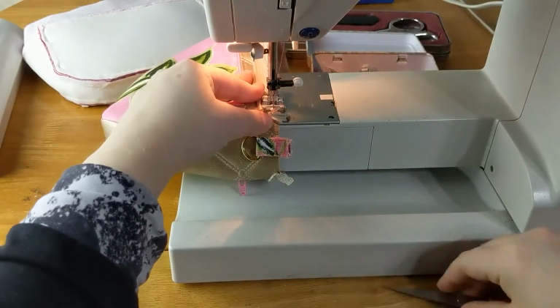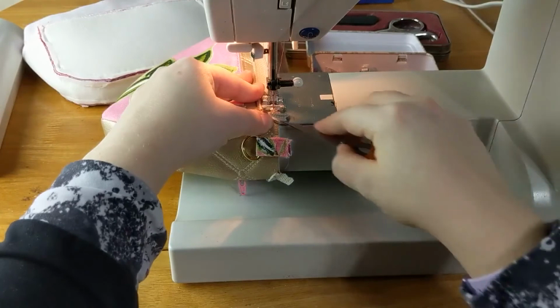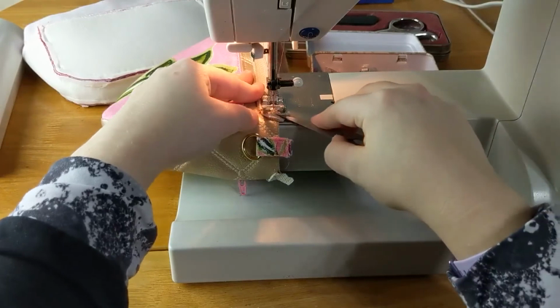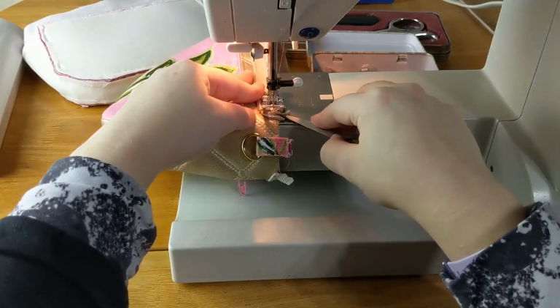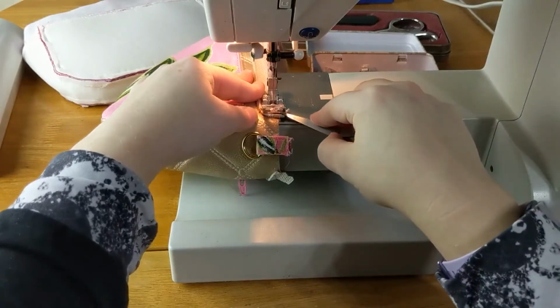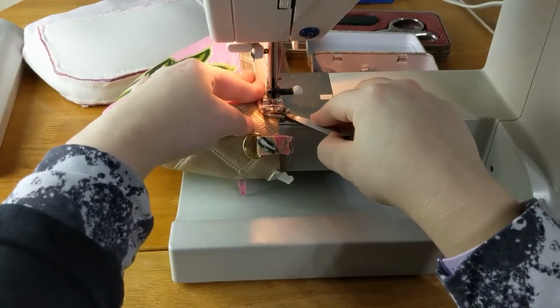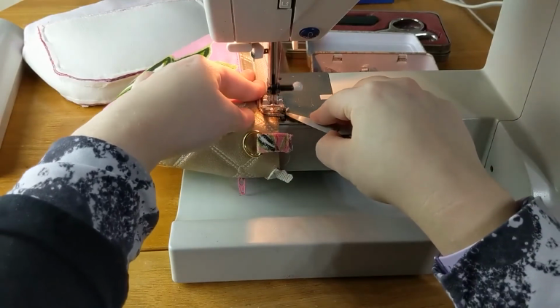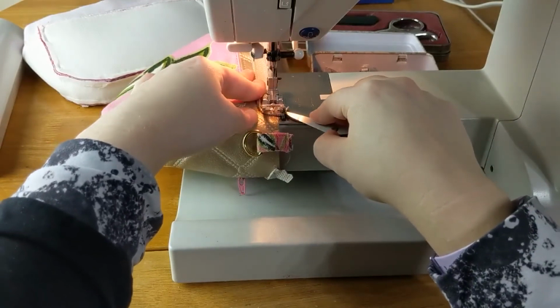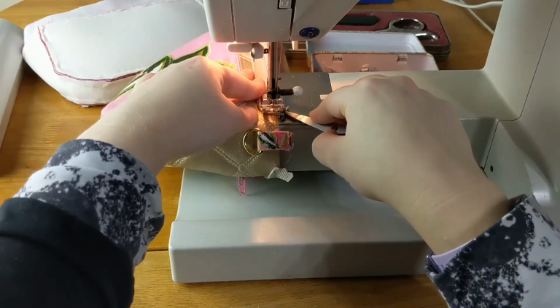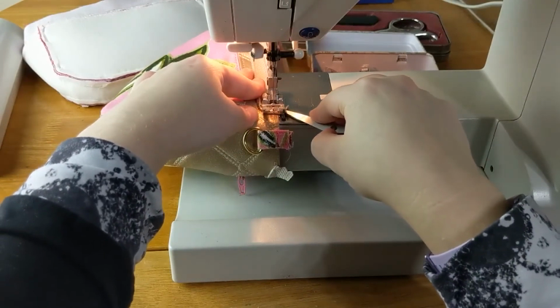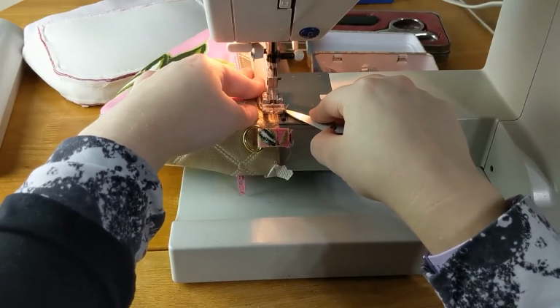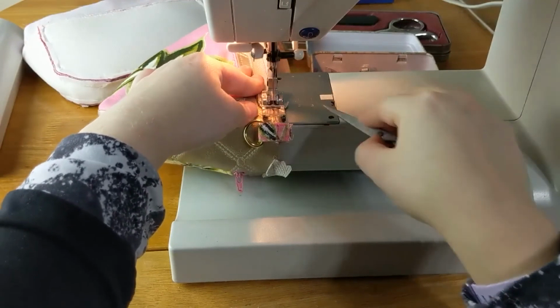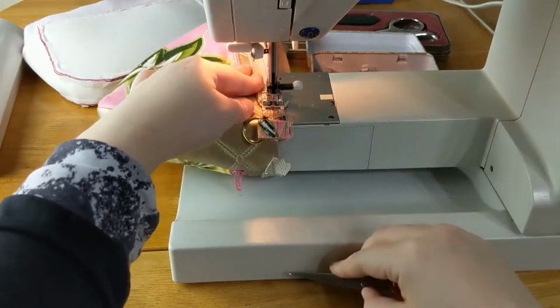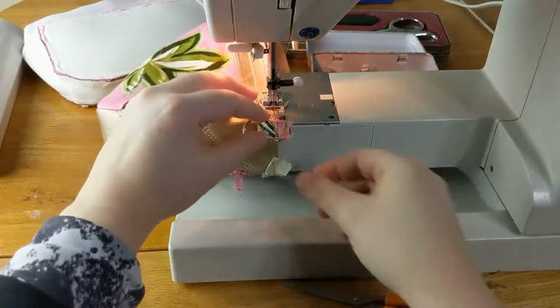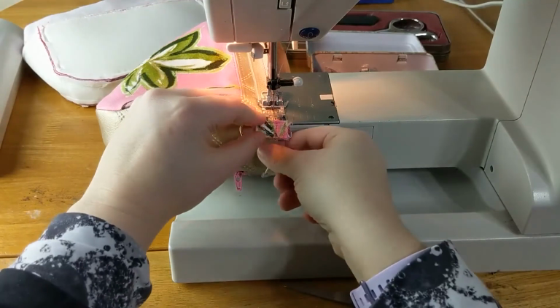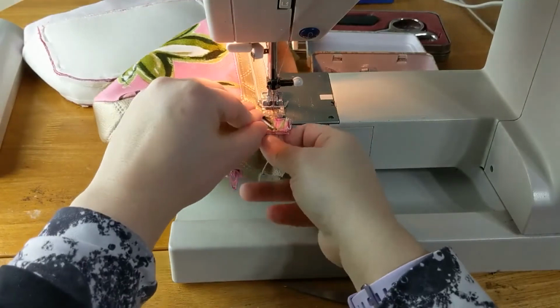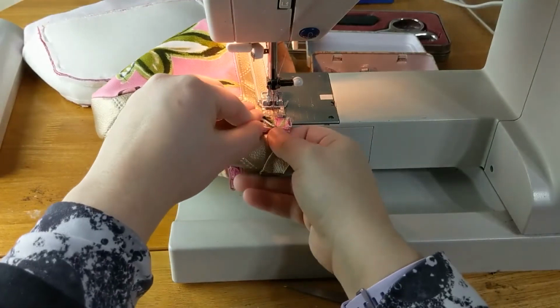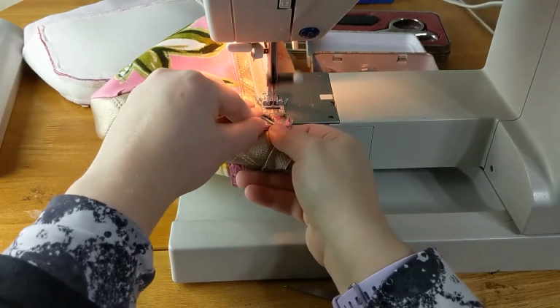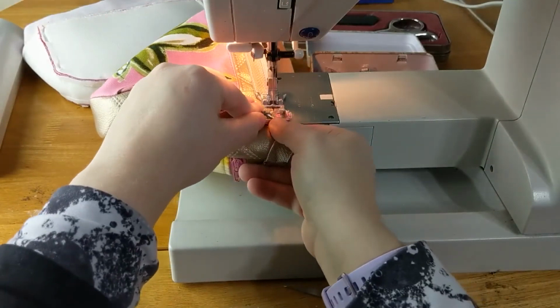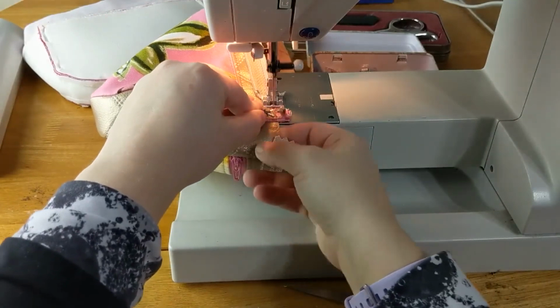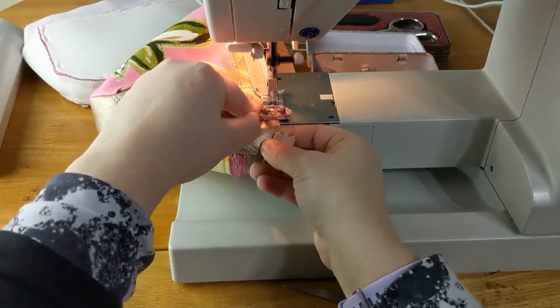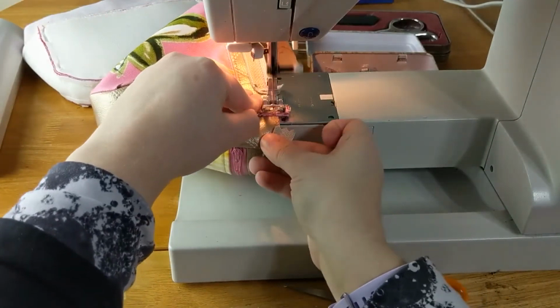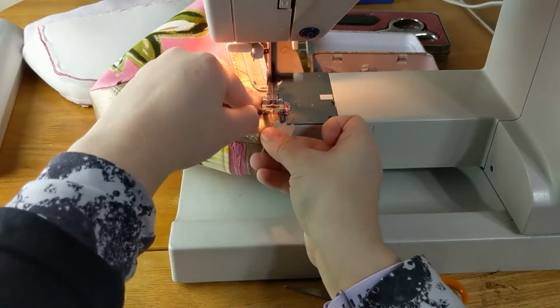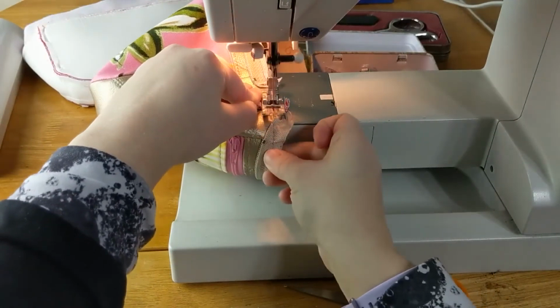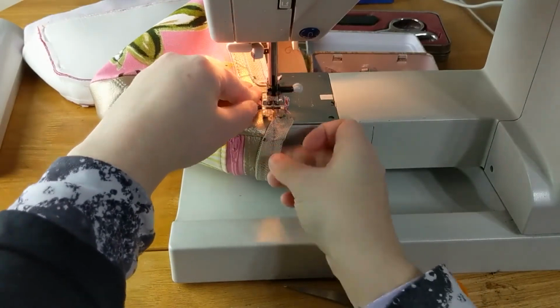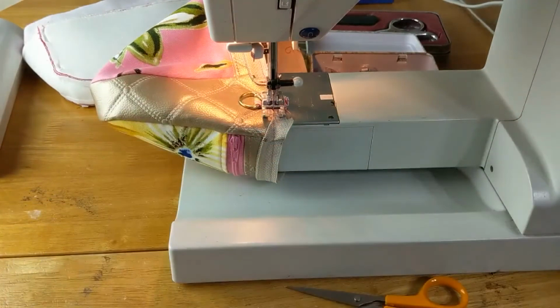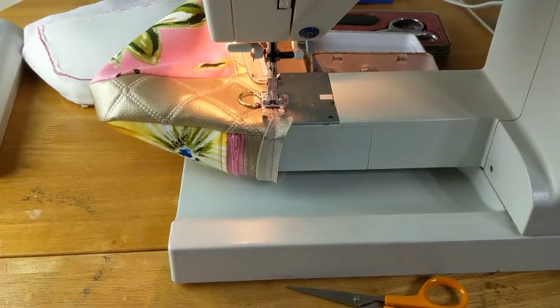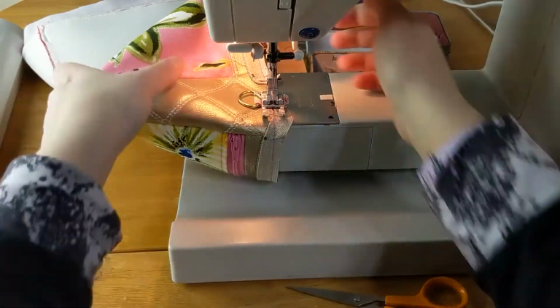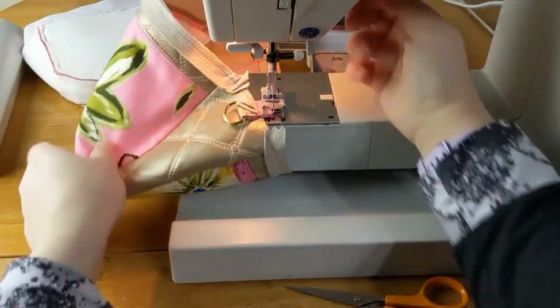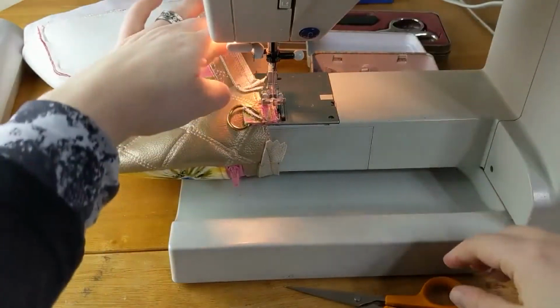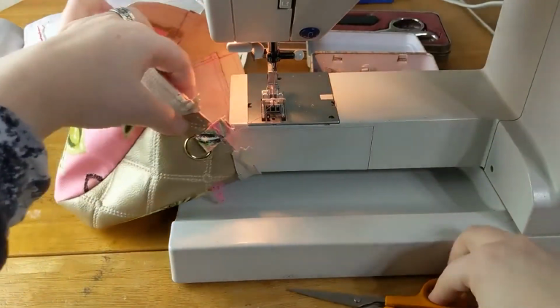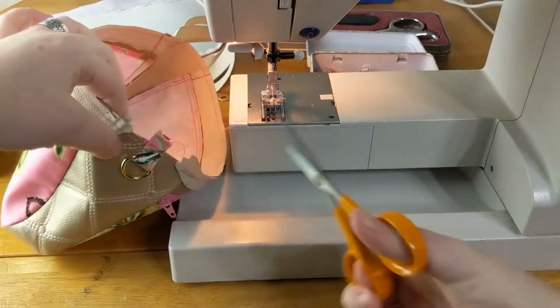Sometimes I use my scissors because they can poke things in so I don't end up sewing over my finger. I'm just going to go over this one more time just to anchor that D-ring in place.